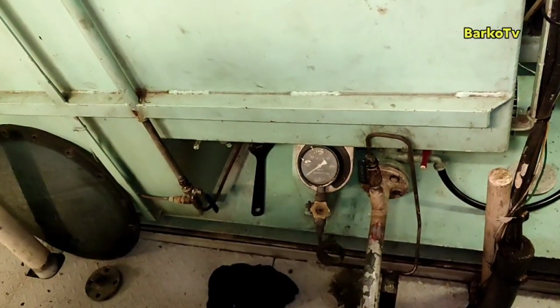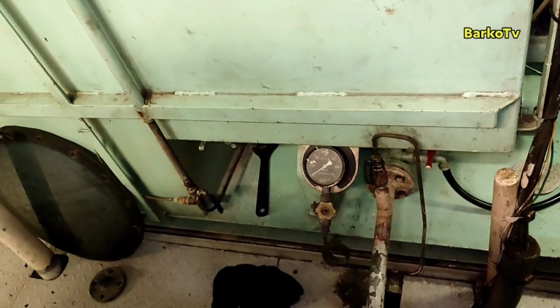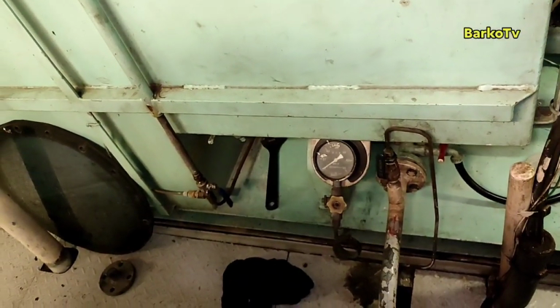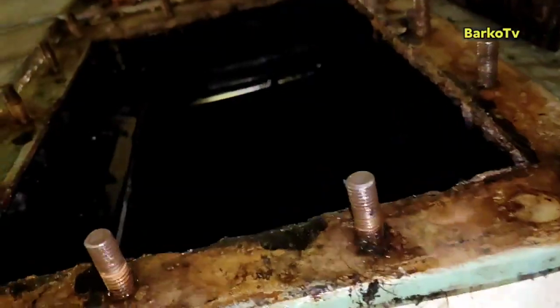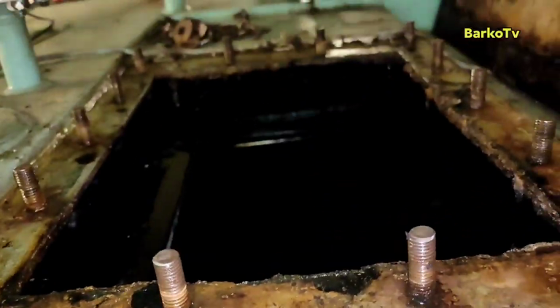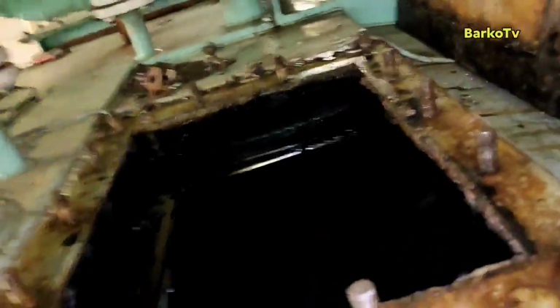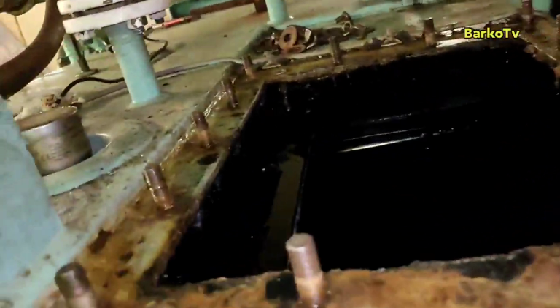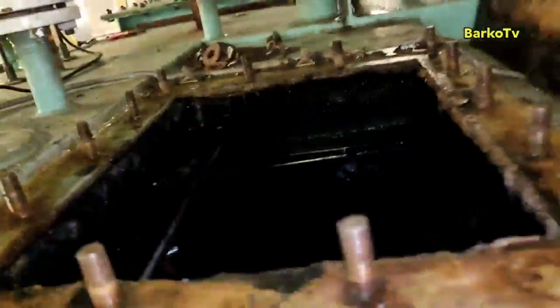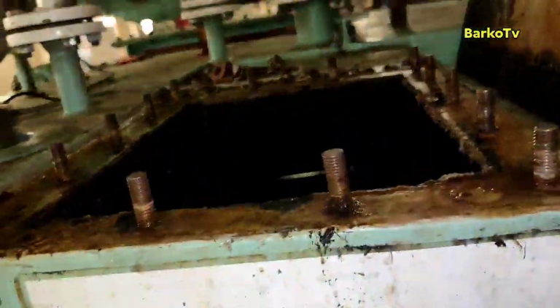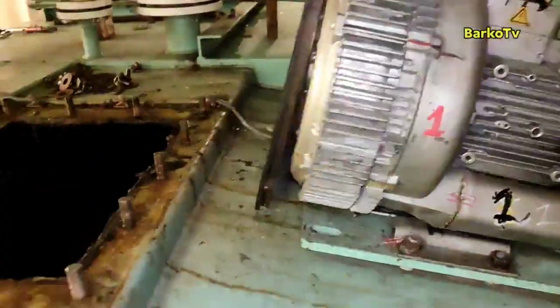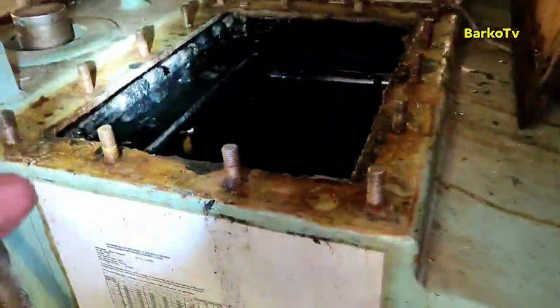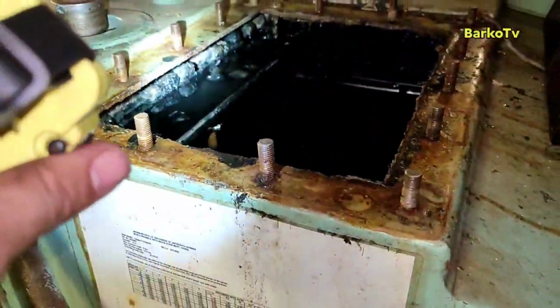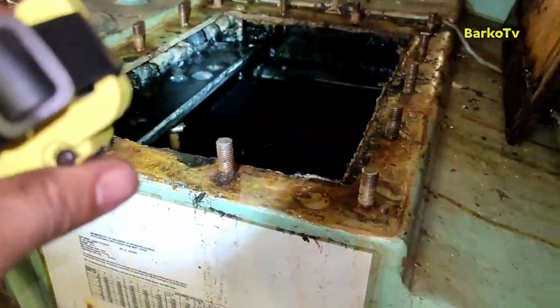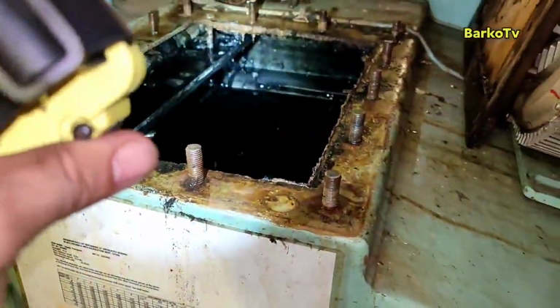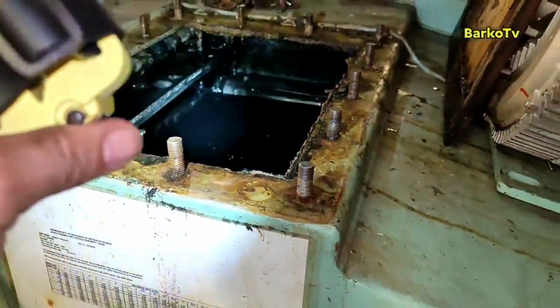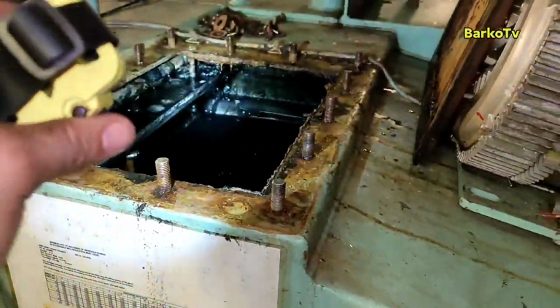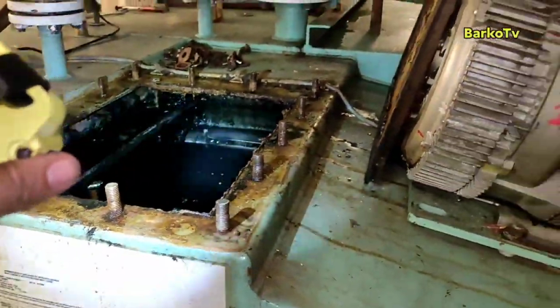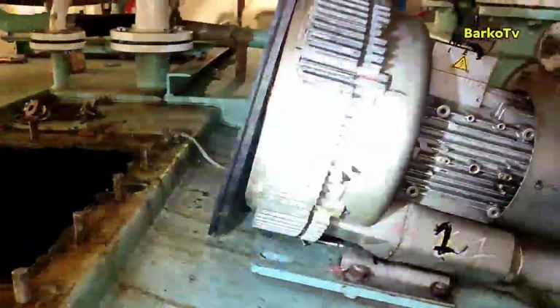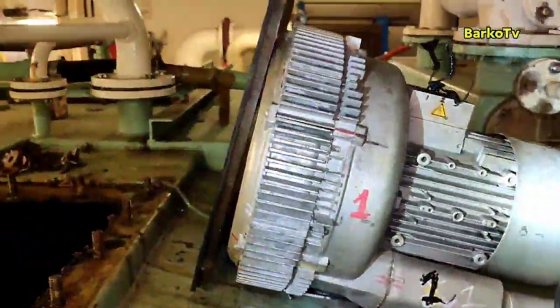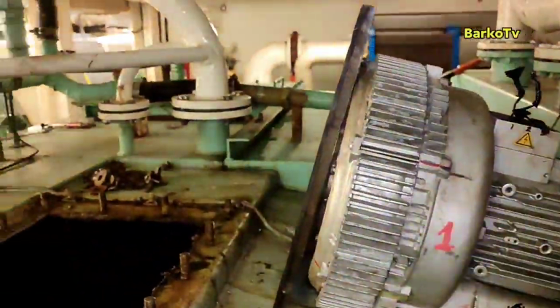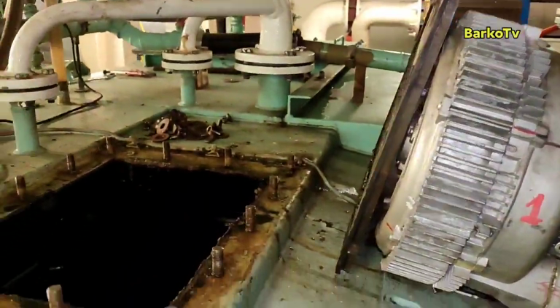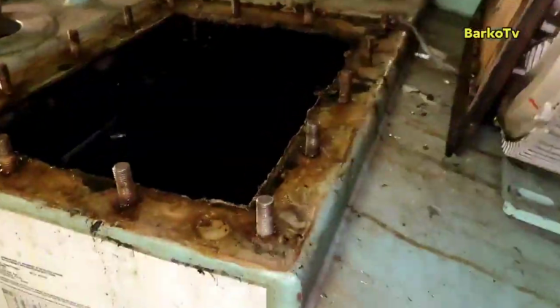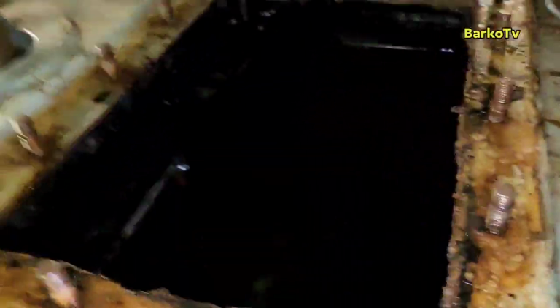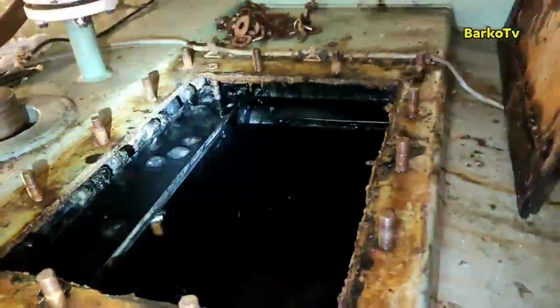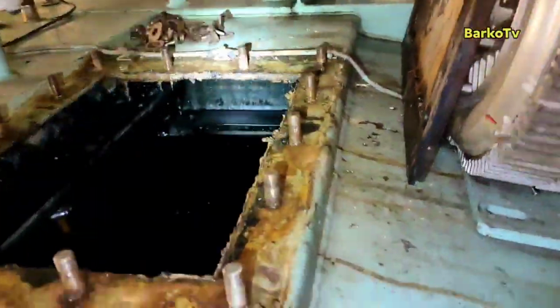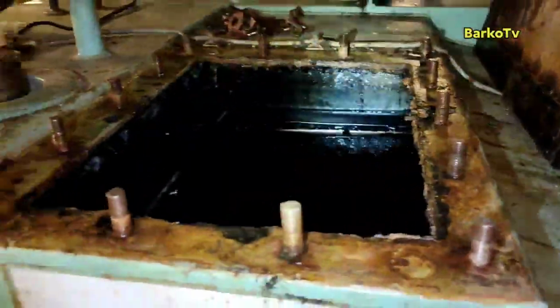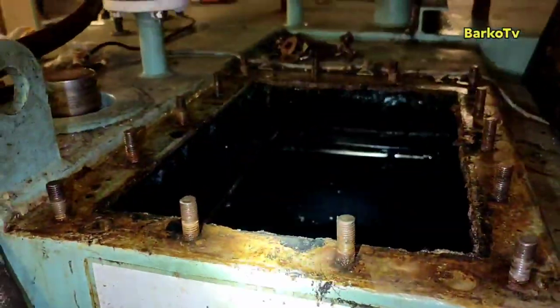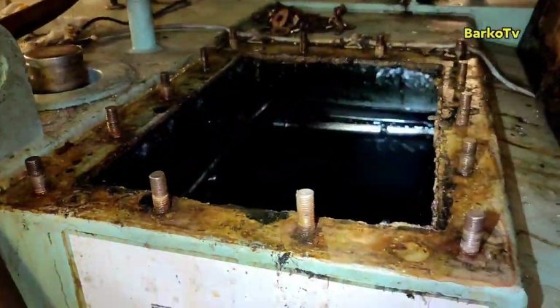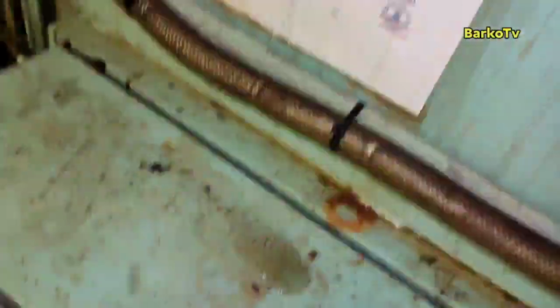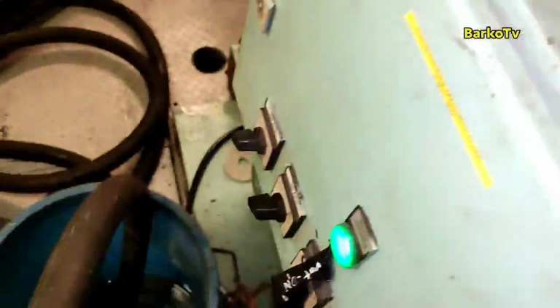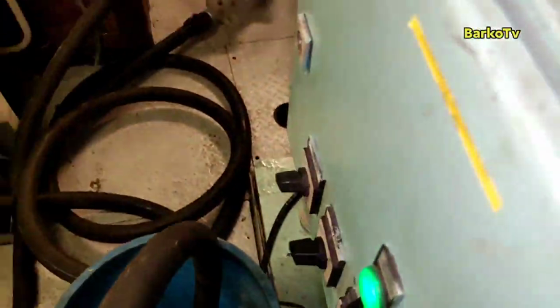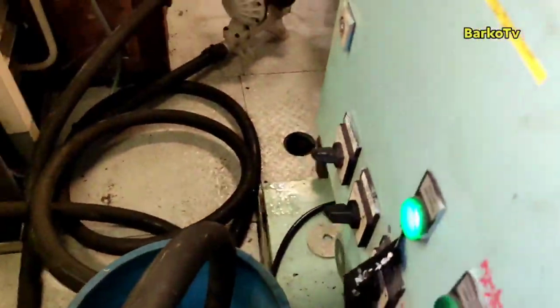After that, we need to clean the other tanks, because our discharge pump is also clogged.